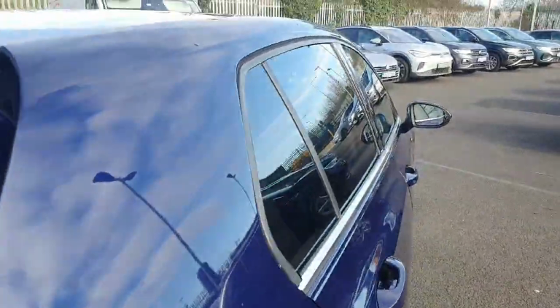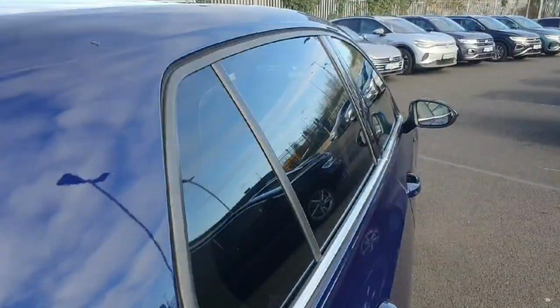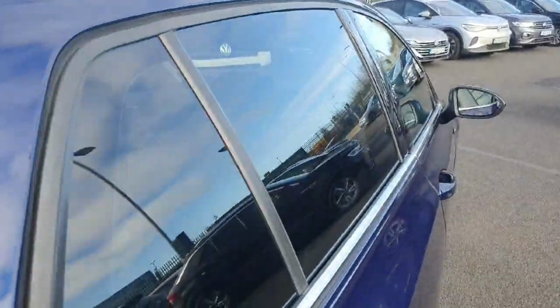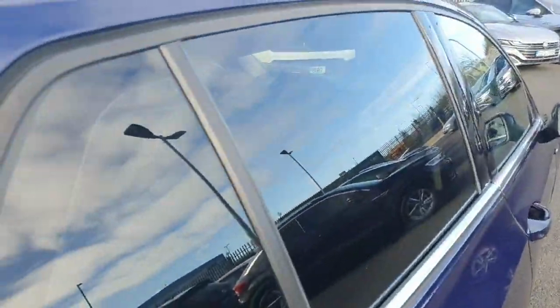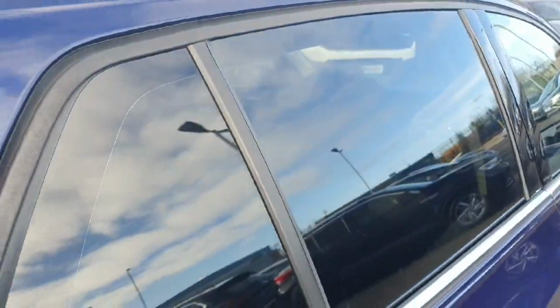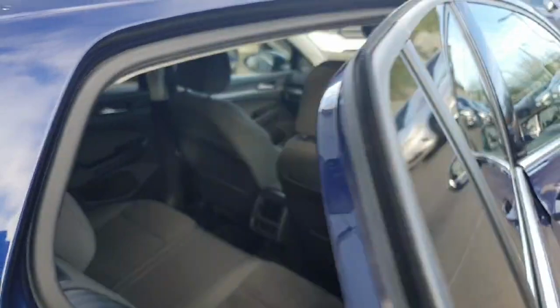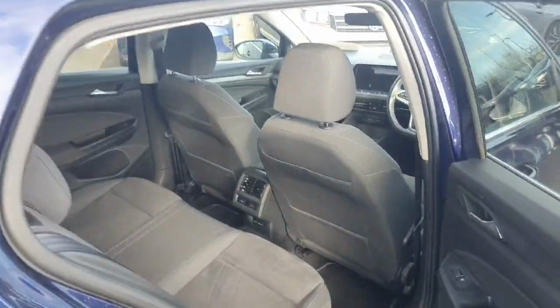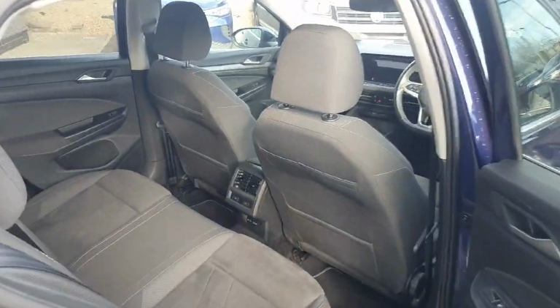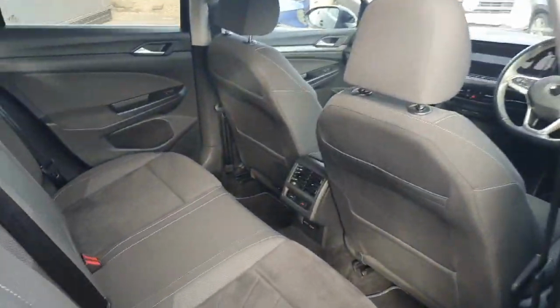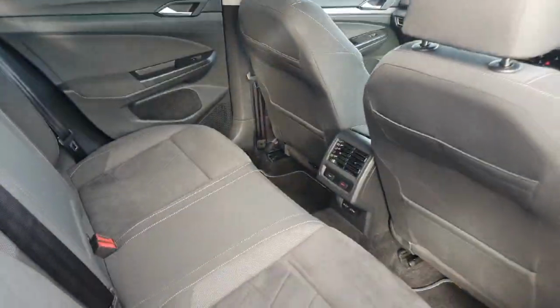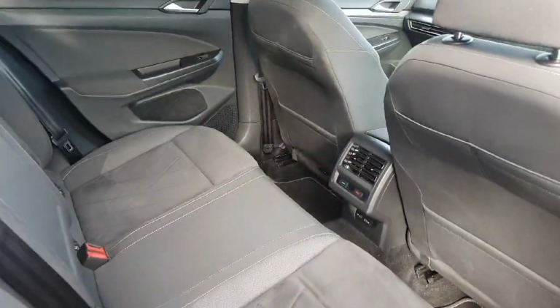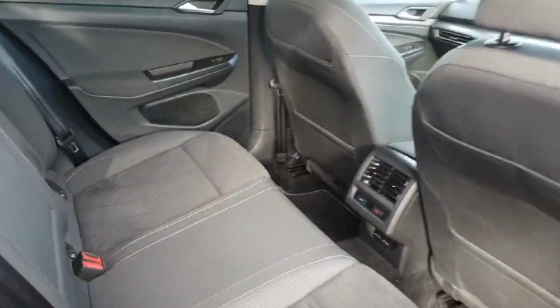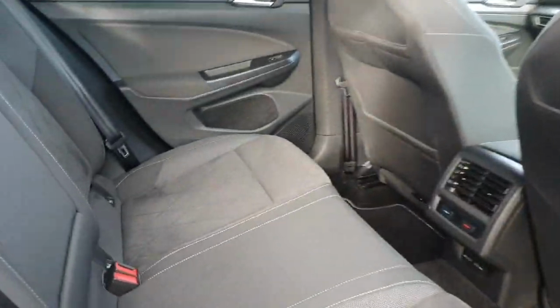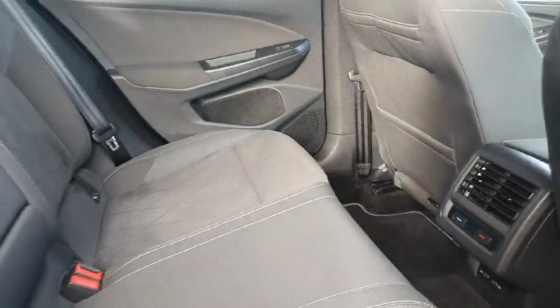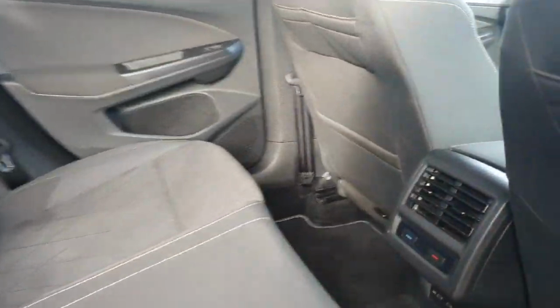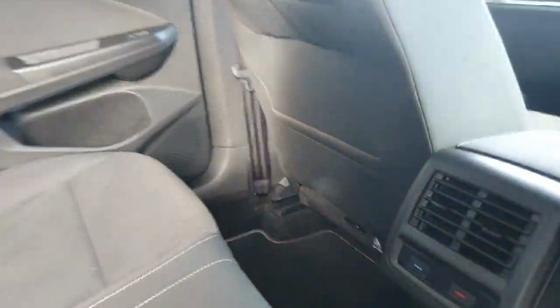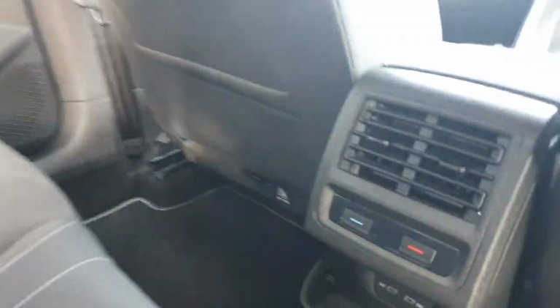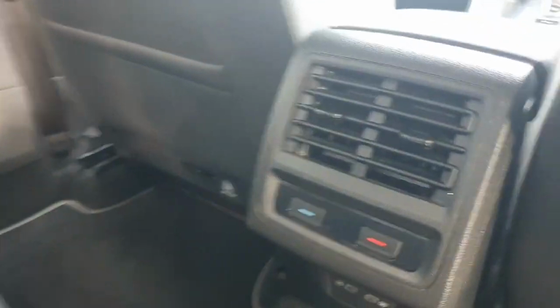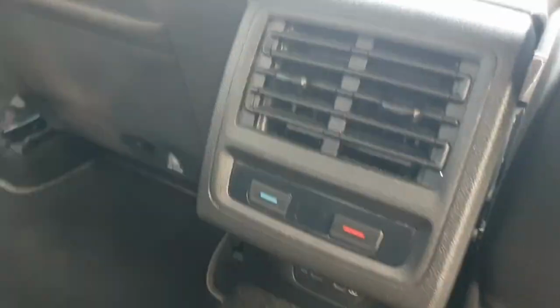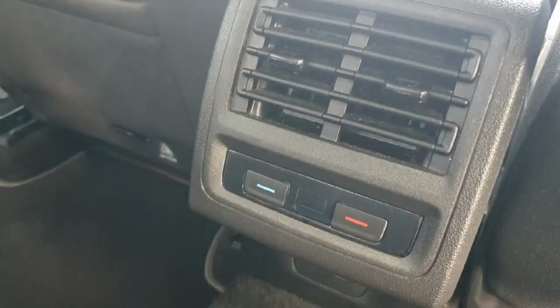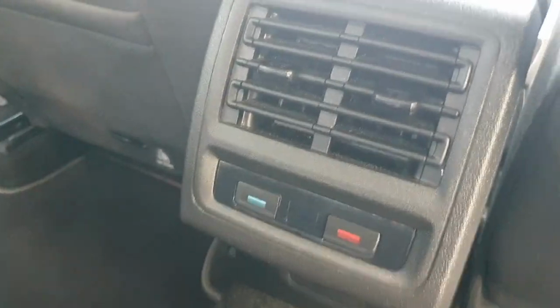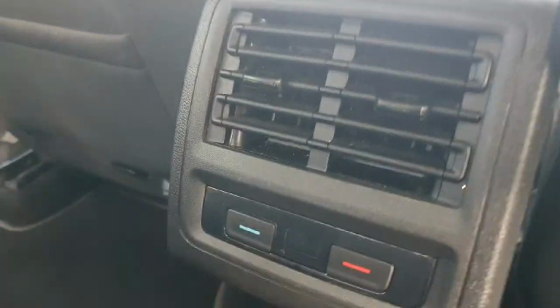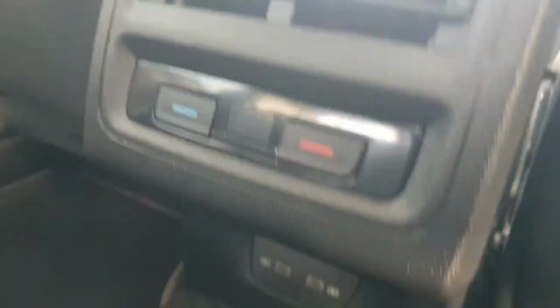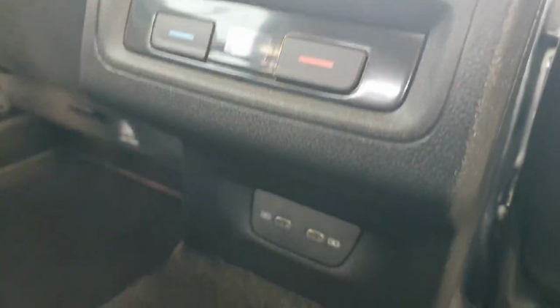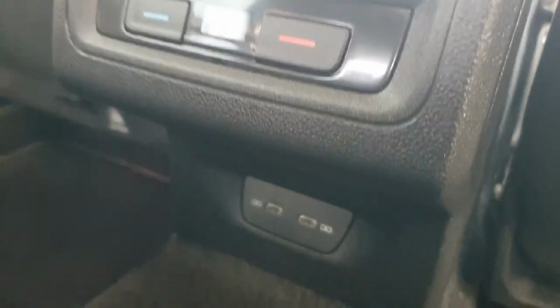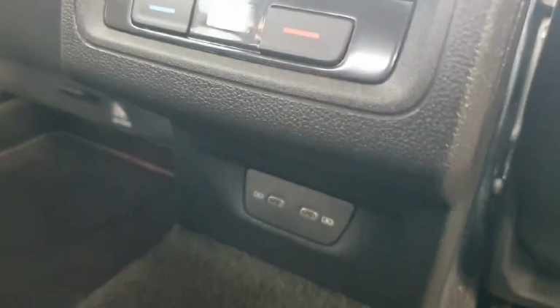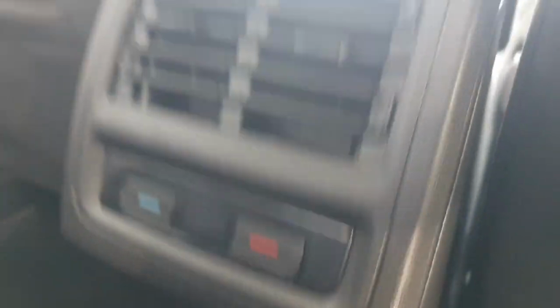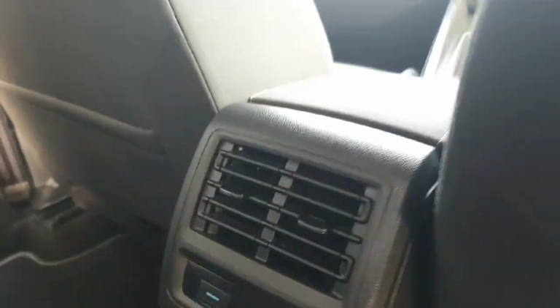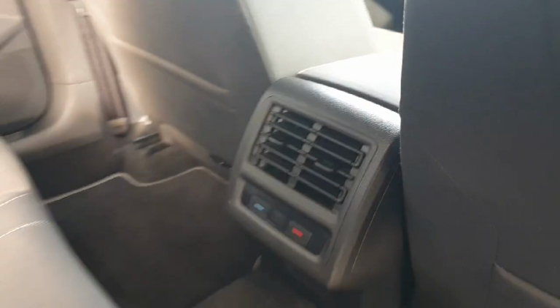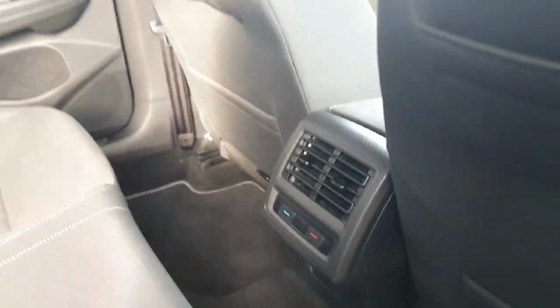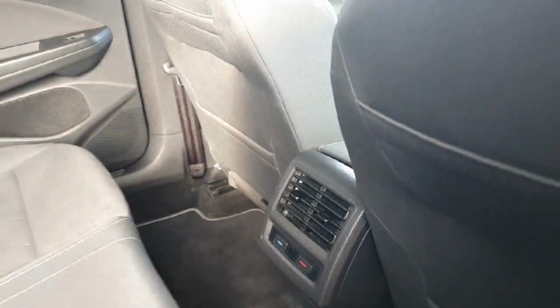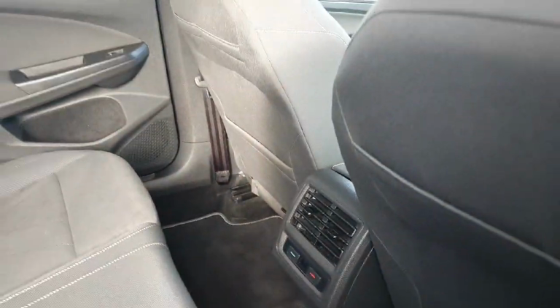Moving to the rear and opening up the door, we can see our rear privacy glass doing its job, and we have plenty of space on the inside with beautiful upholstery. Down here we have rear individual temperature control, and a couple of fast chargers for anybody in the back to charge their devices as well.